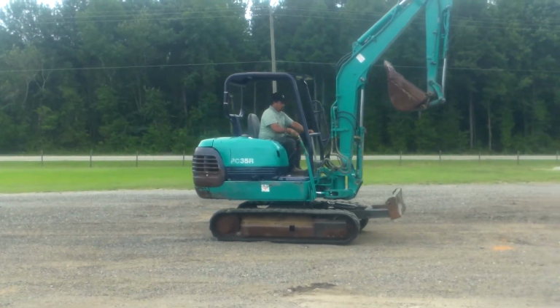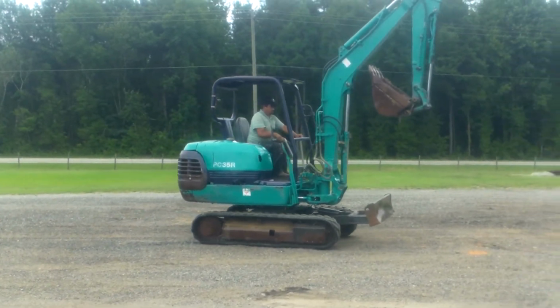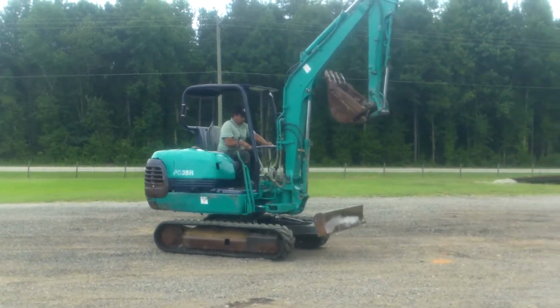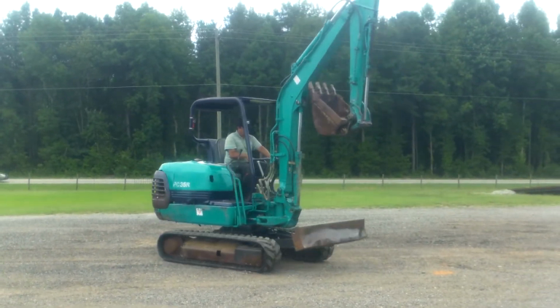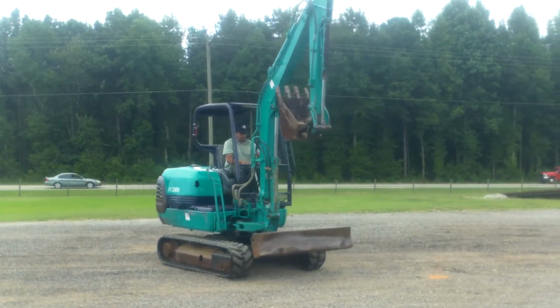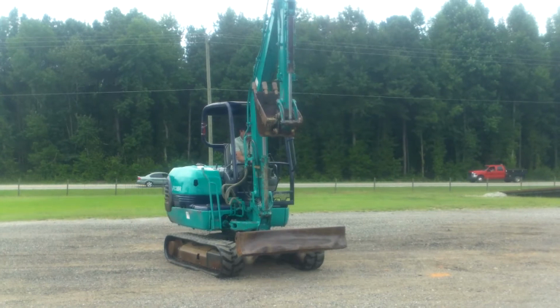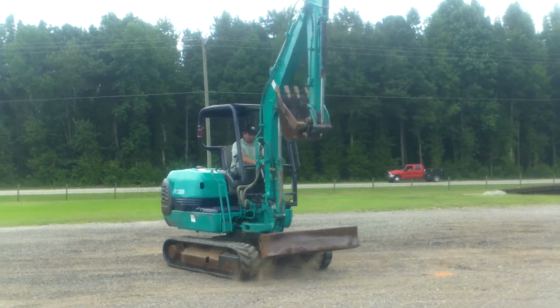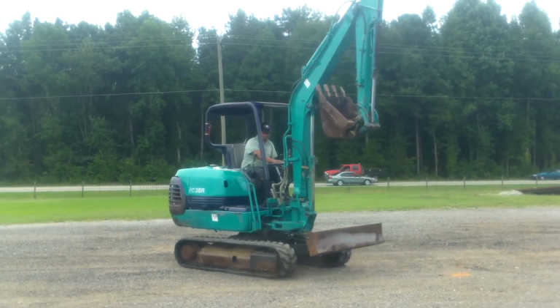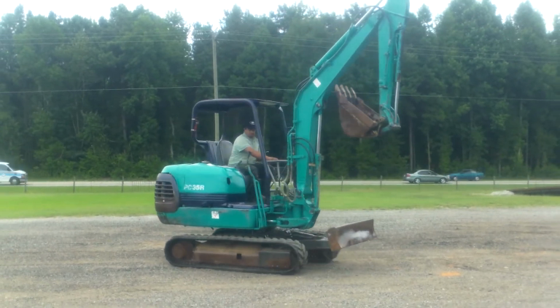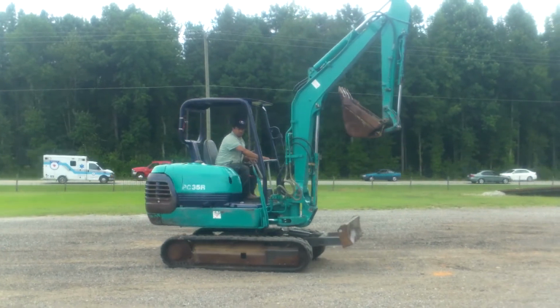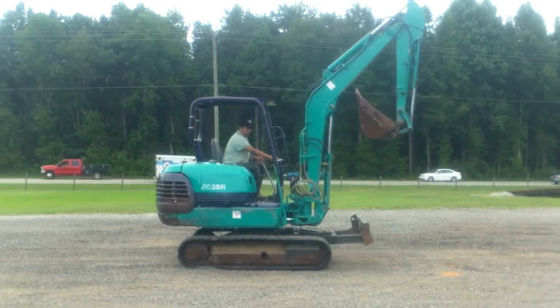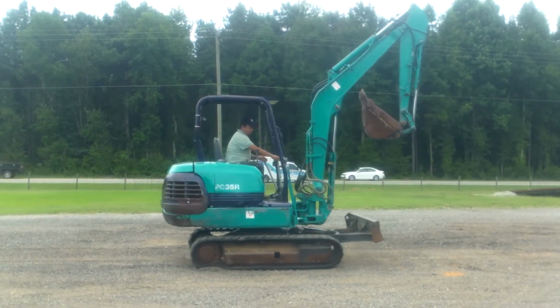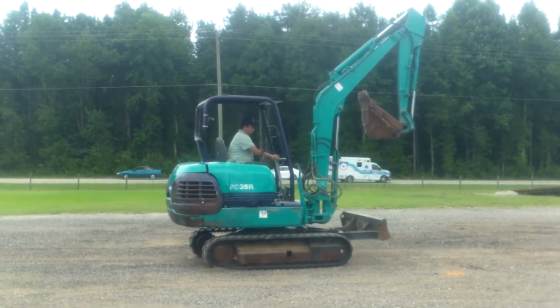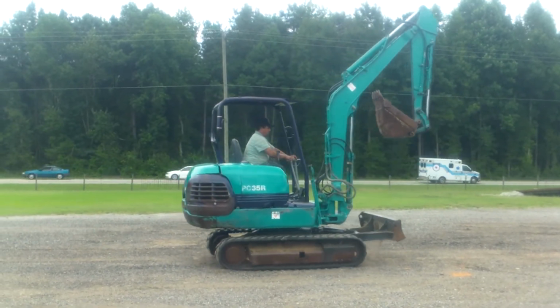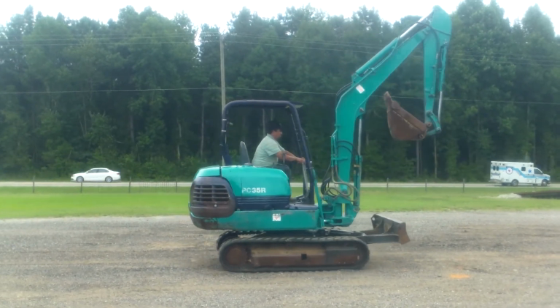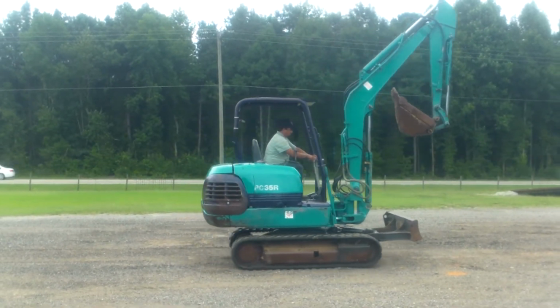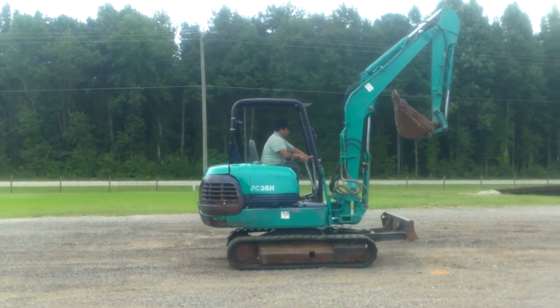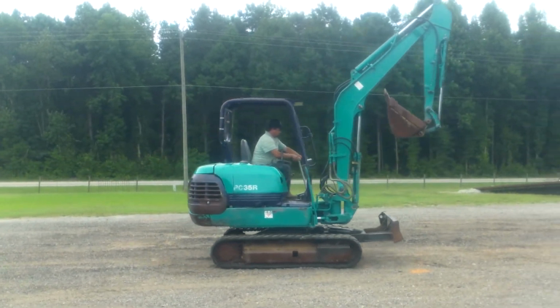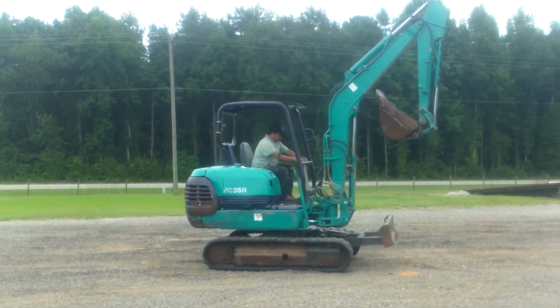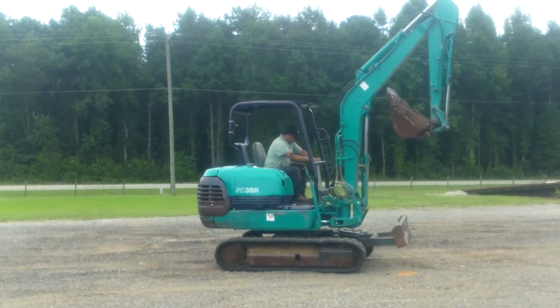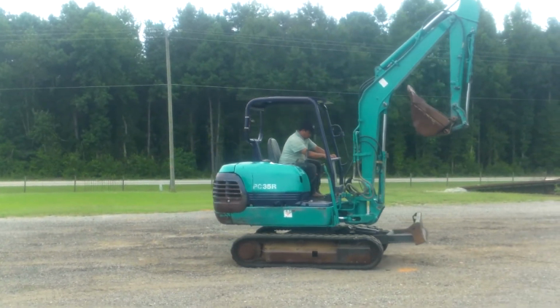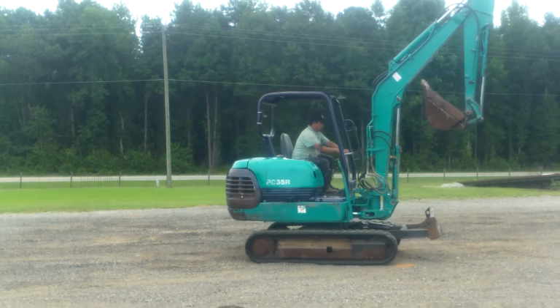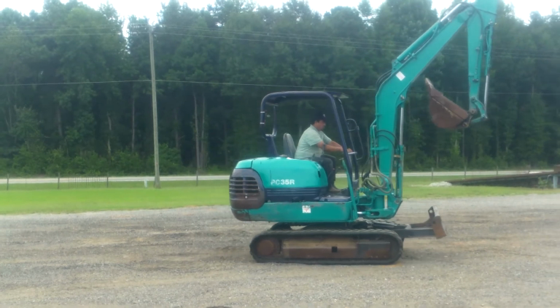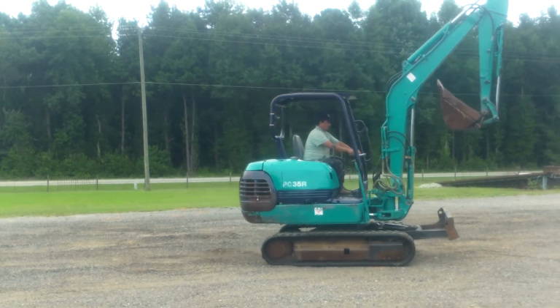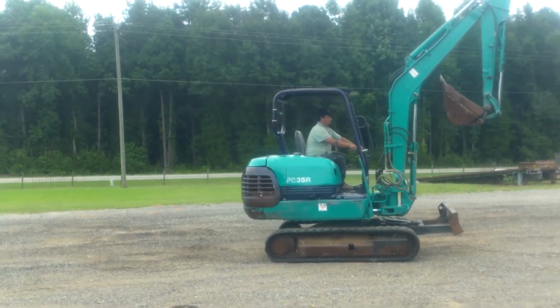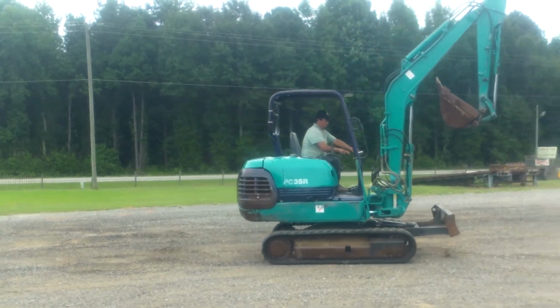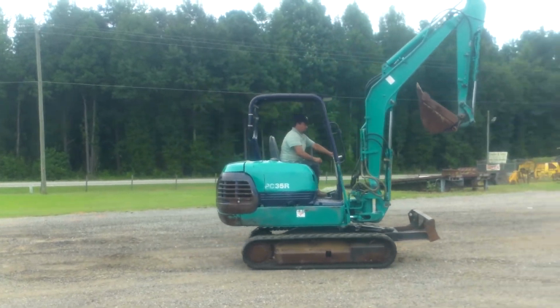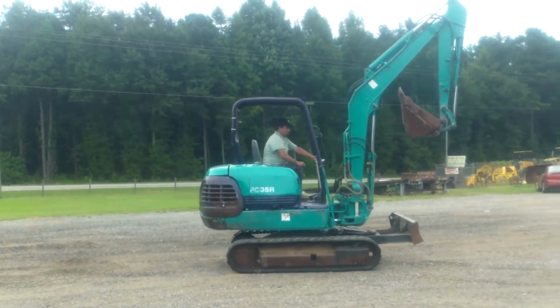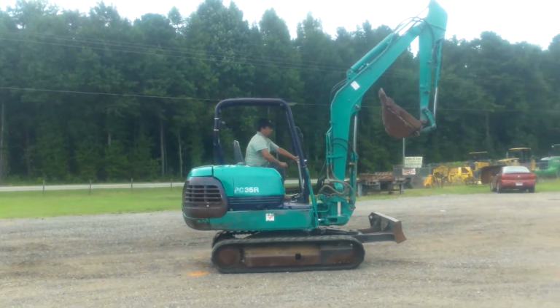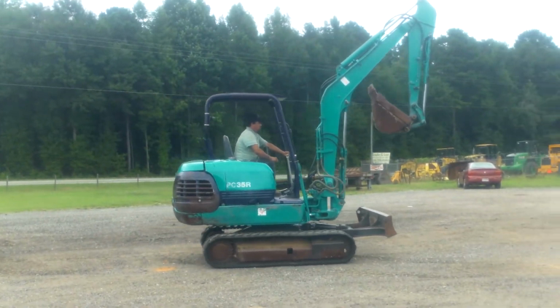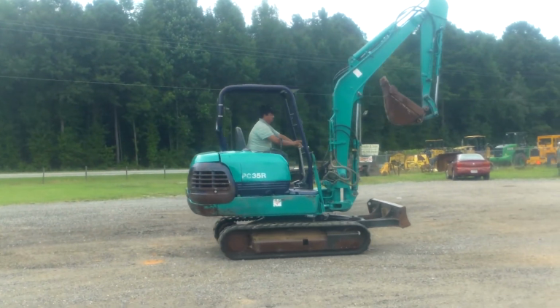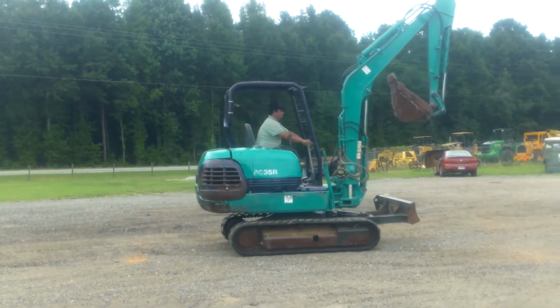If you're interested in this machine, give us a call here at Roudin & Sons. And it does have a two-speed on it, as you can see.